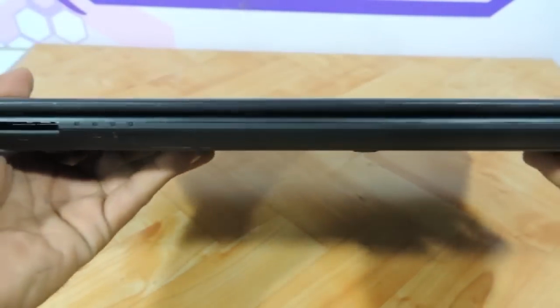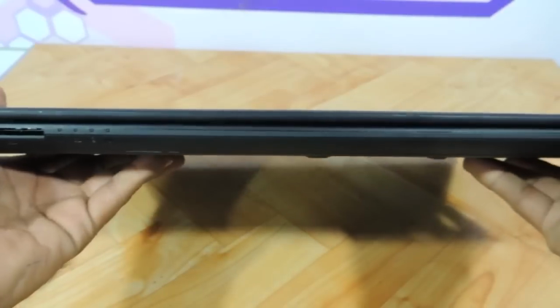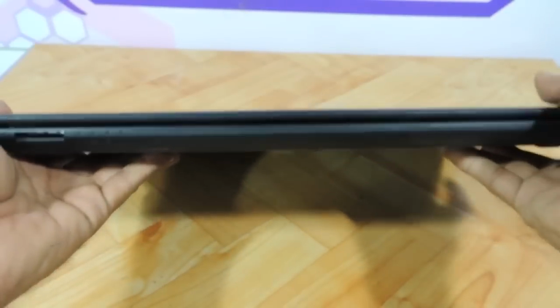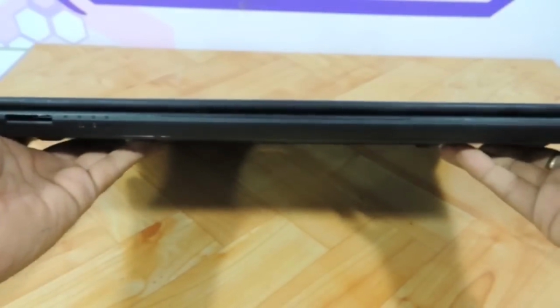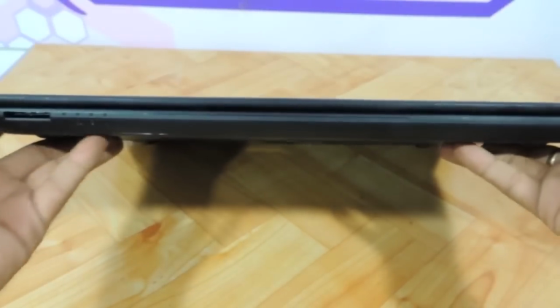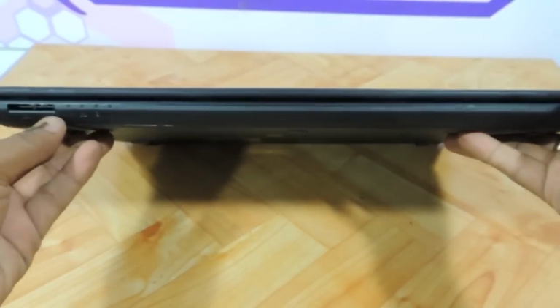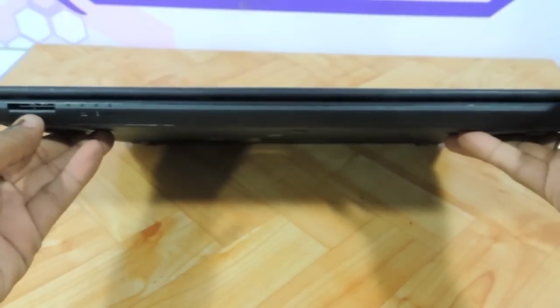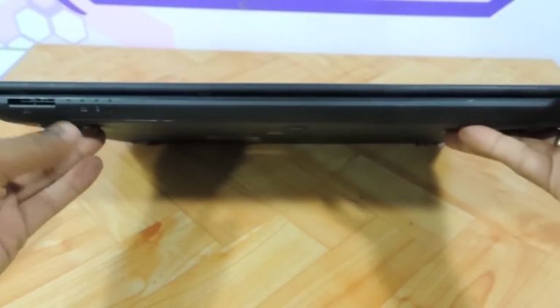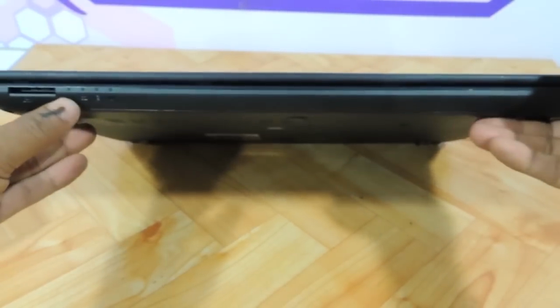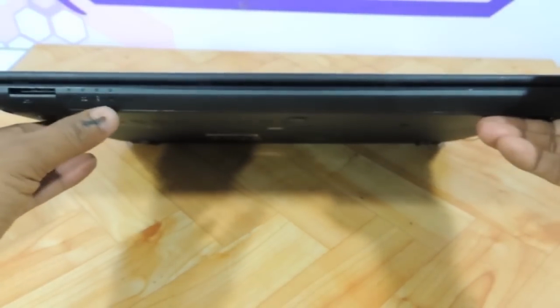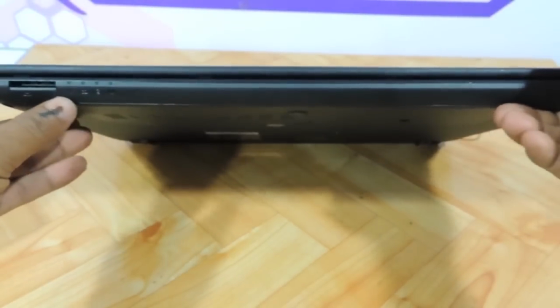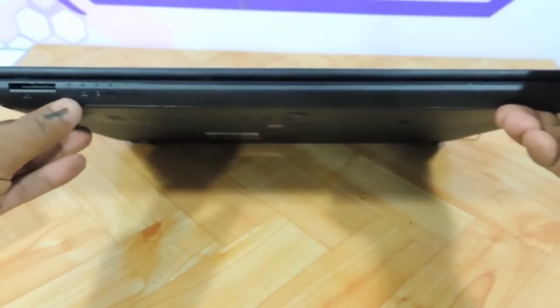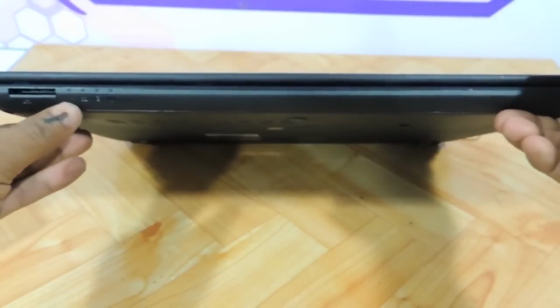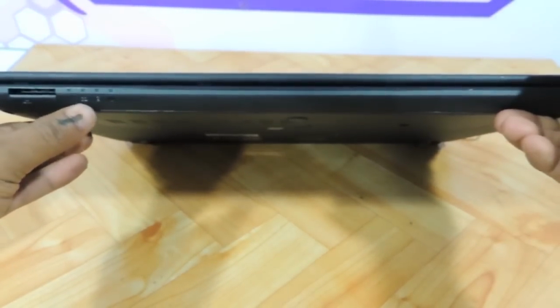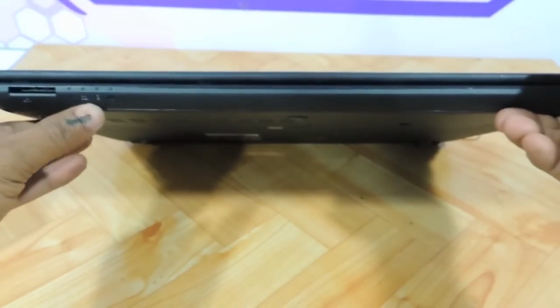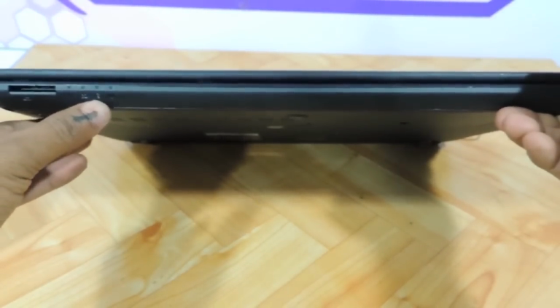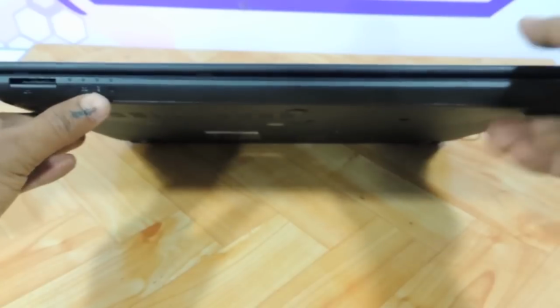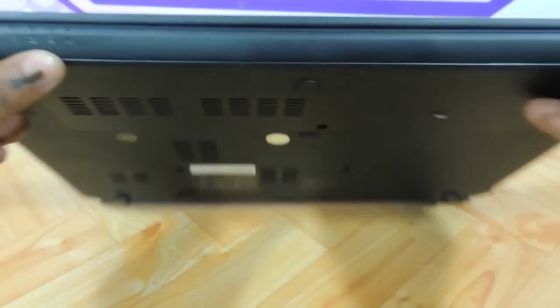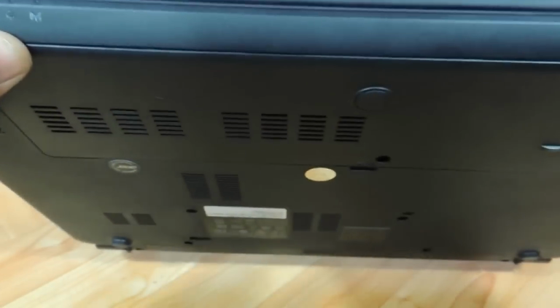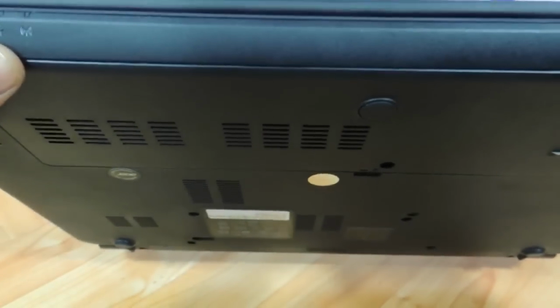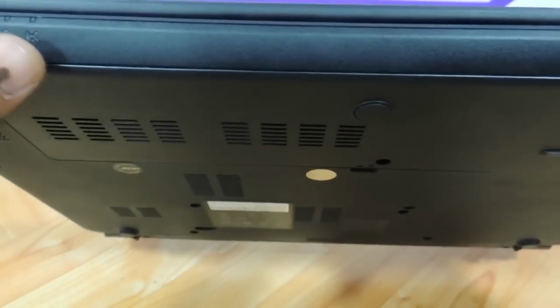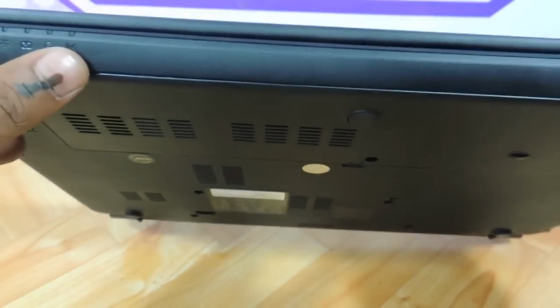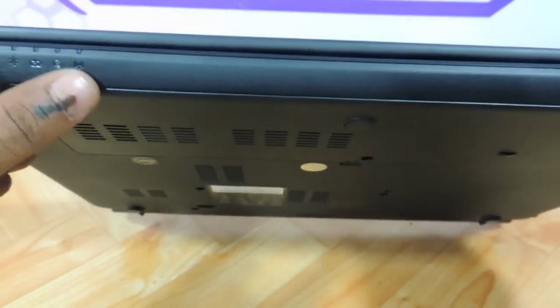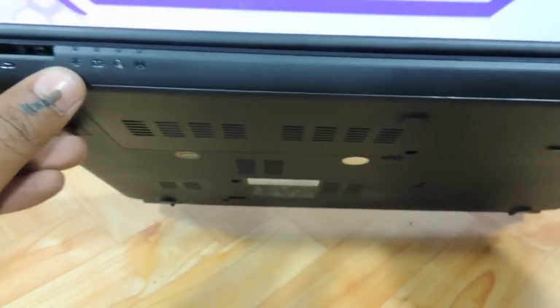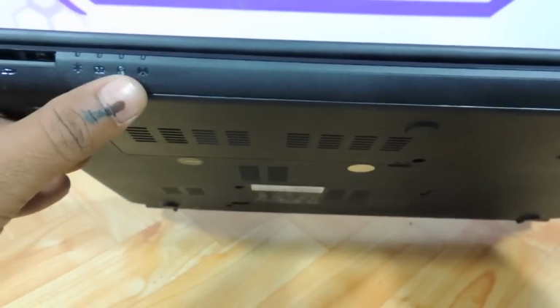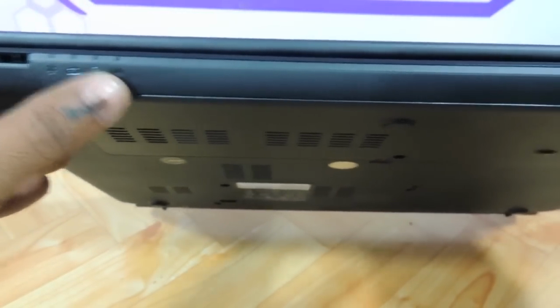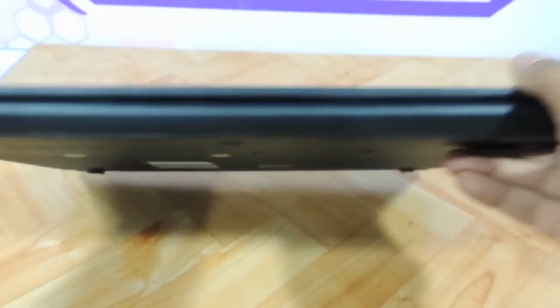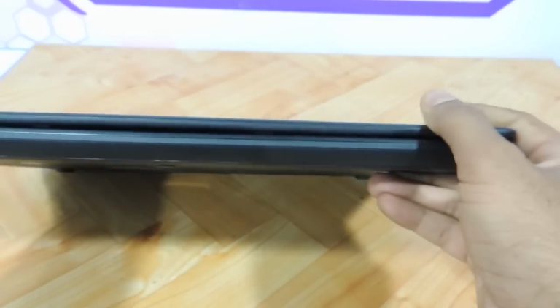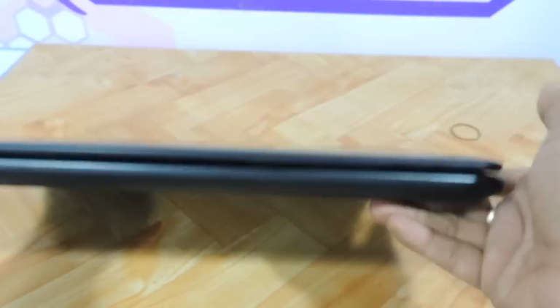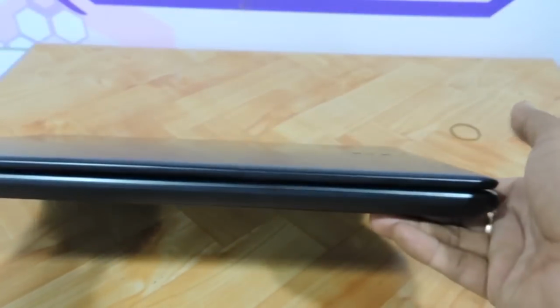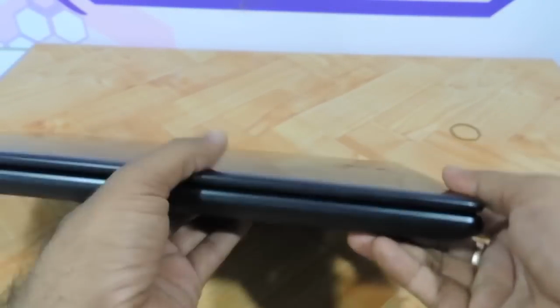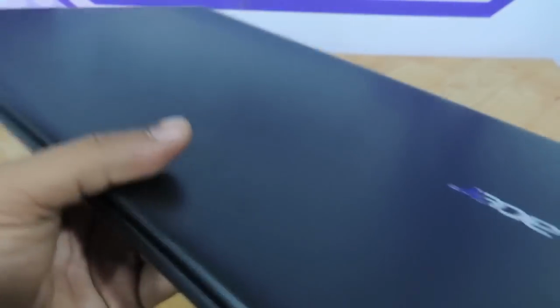Let me show the front panel. We have a memory card reader and four indicators: power, battery, hard drive, and Wi-Fi. These are the four indicators that are there, with no other buttons whatsoever.